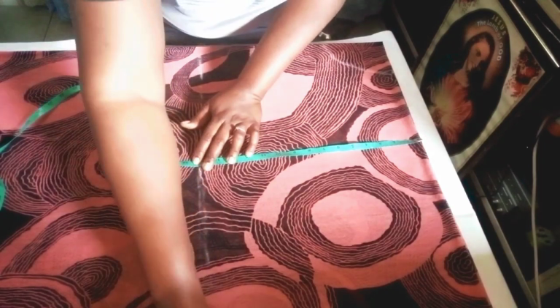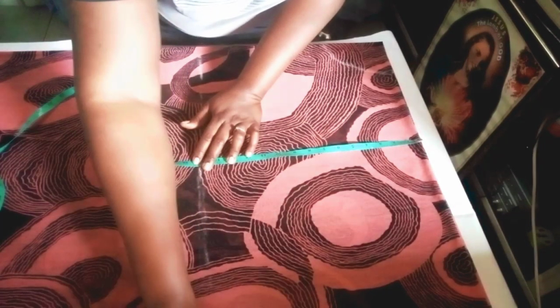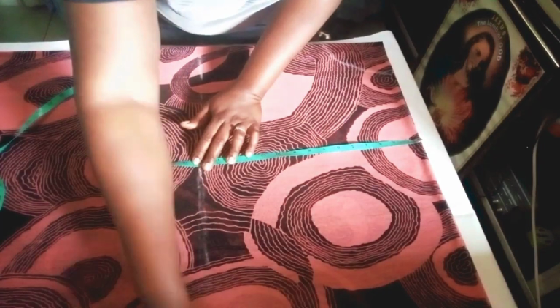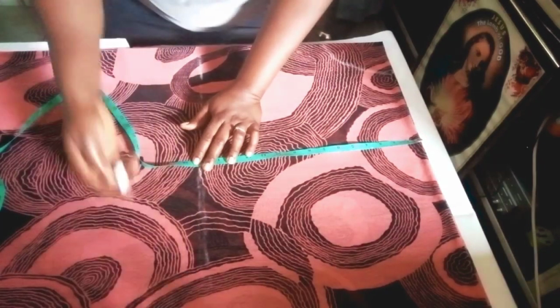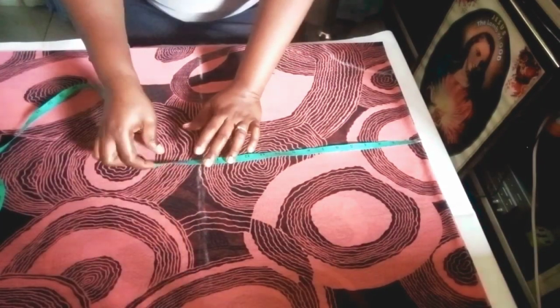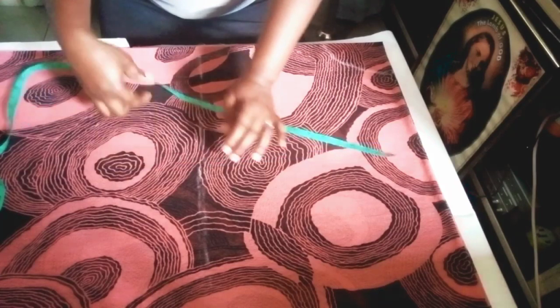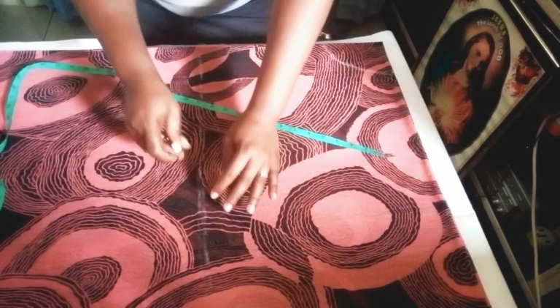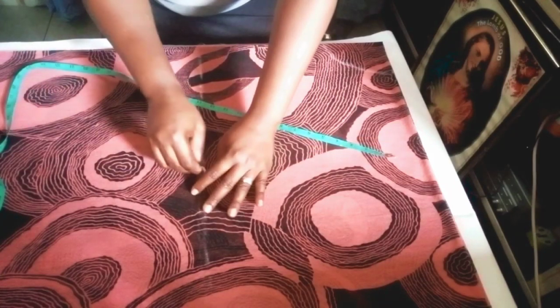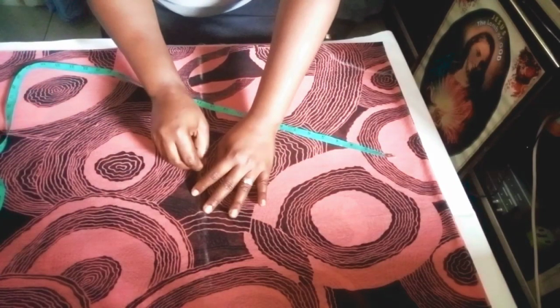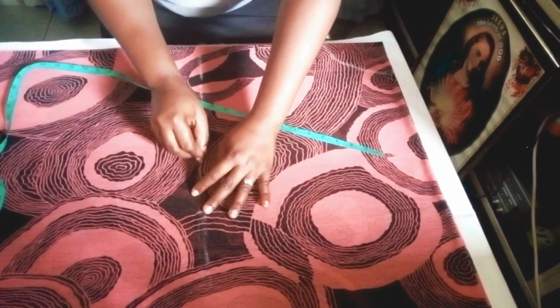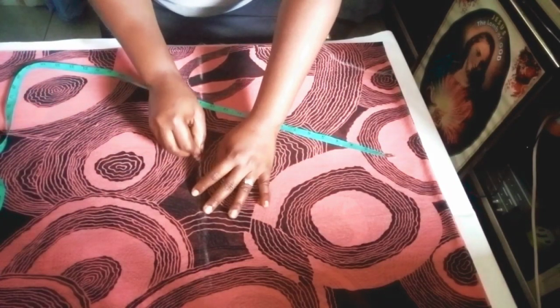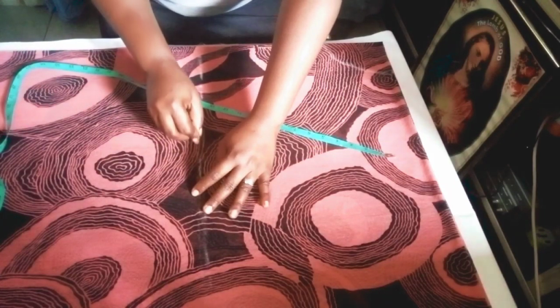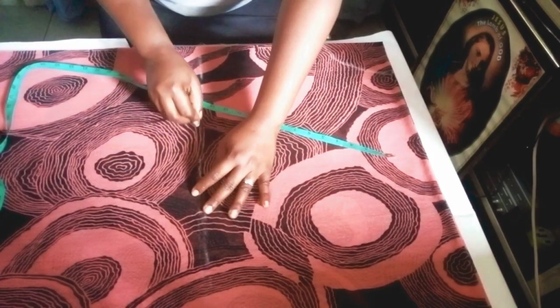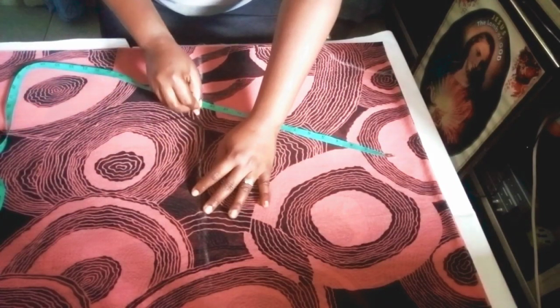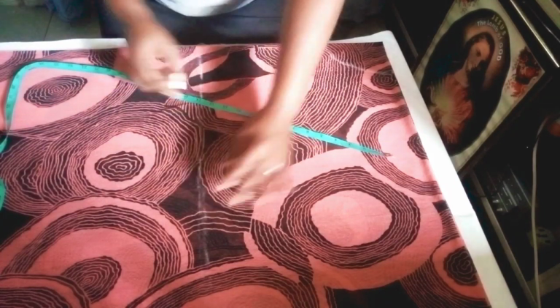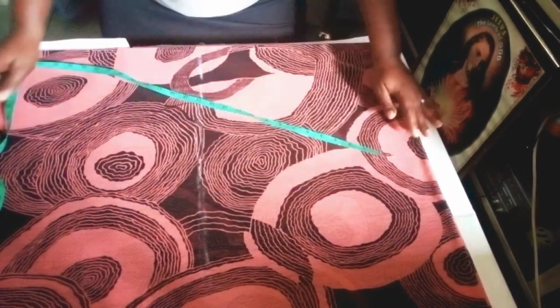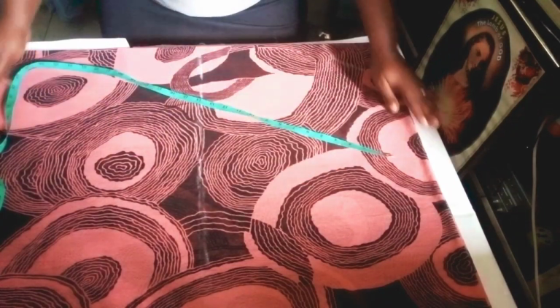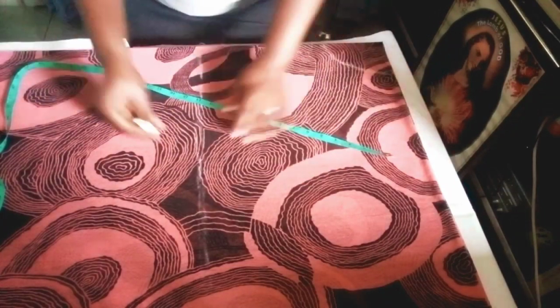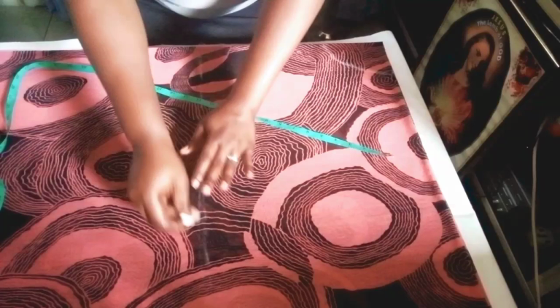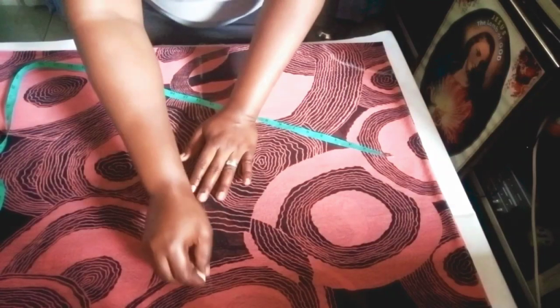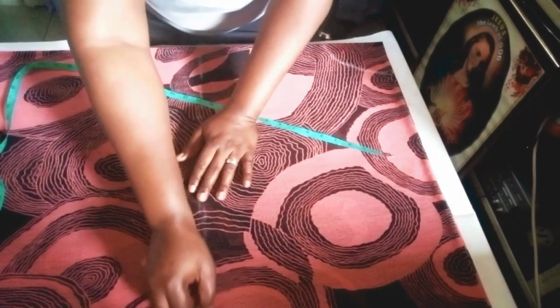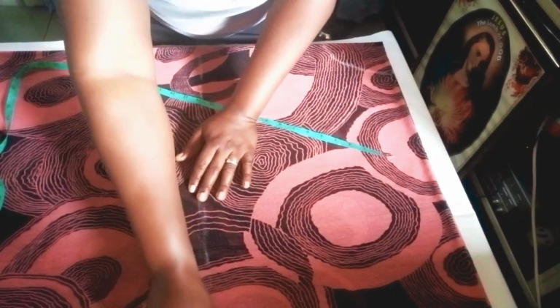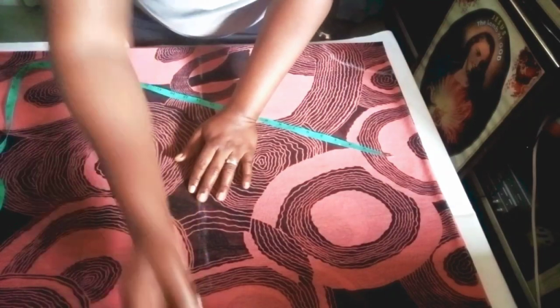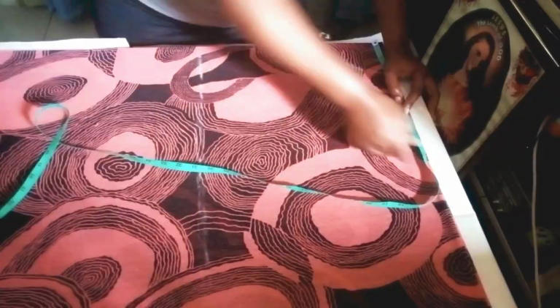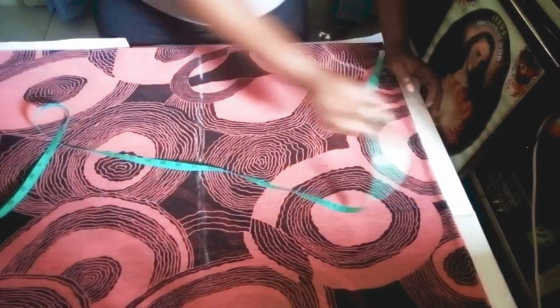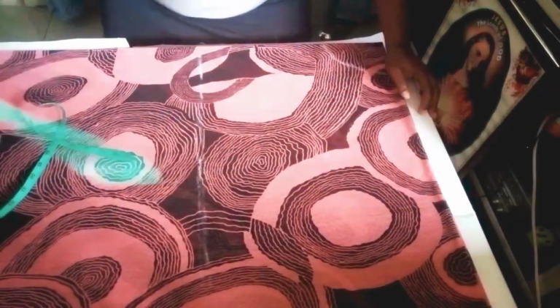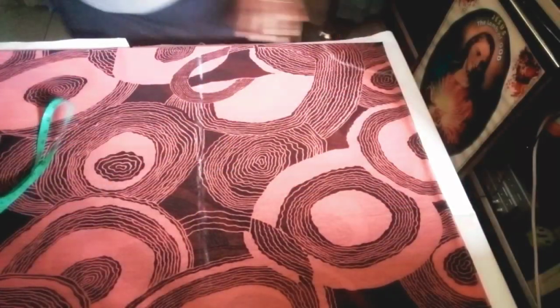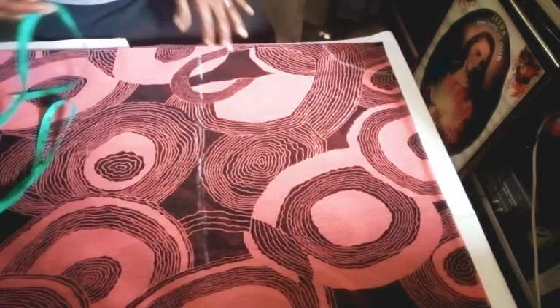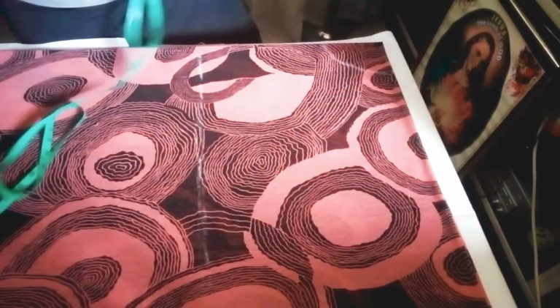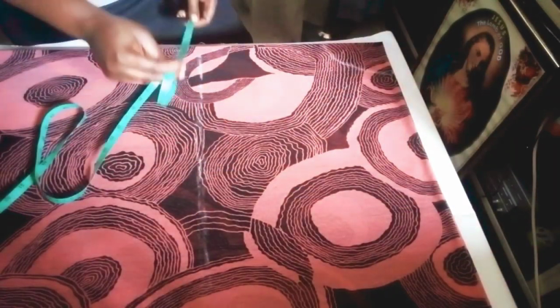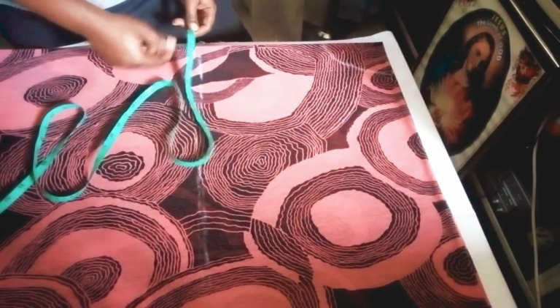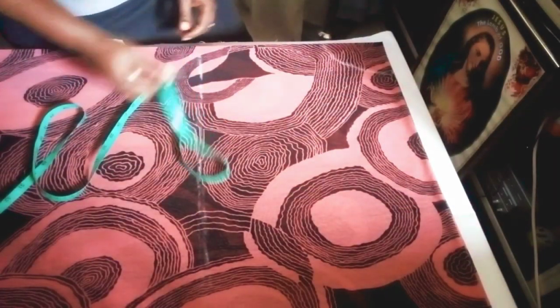I'm using the front part to take my measurement so that it will be easy for me to sew everything together. Now I'll be taking our body measurement.